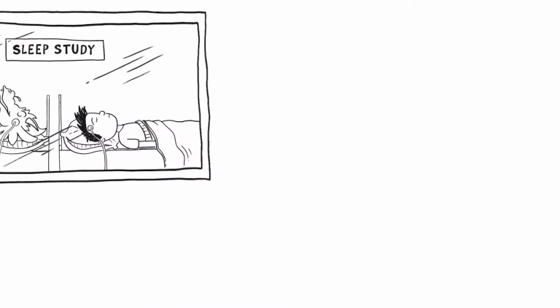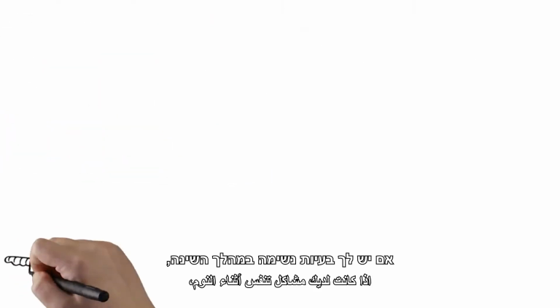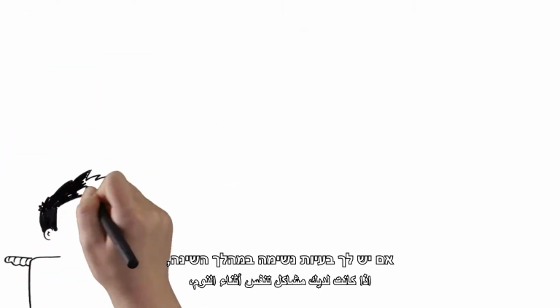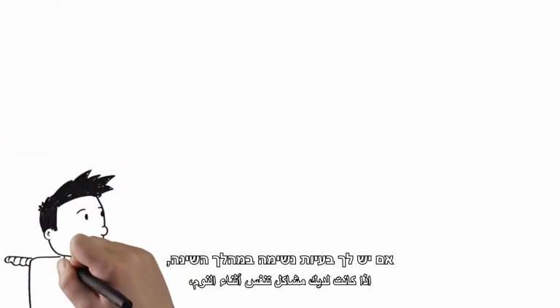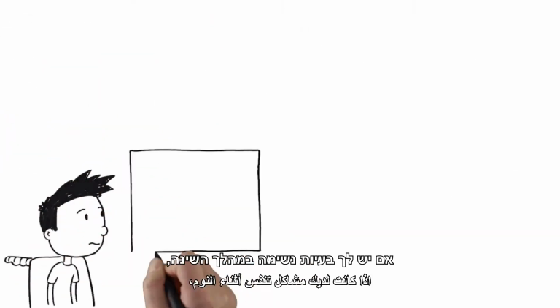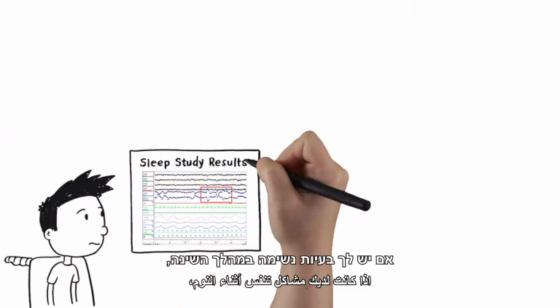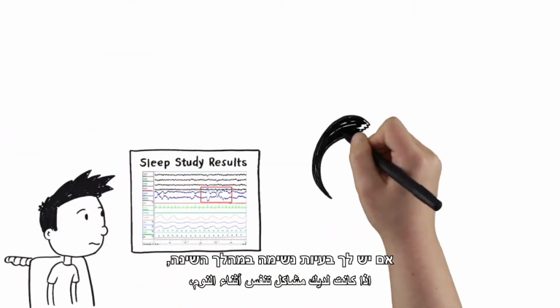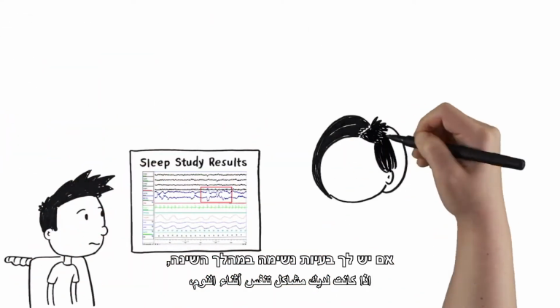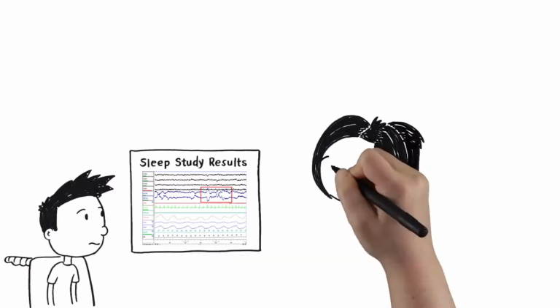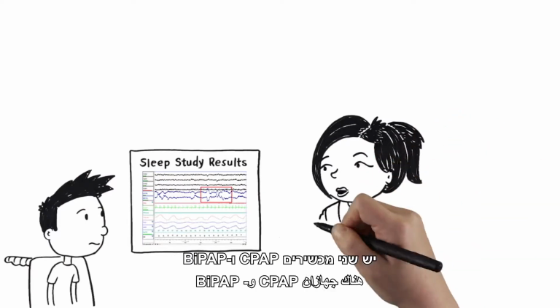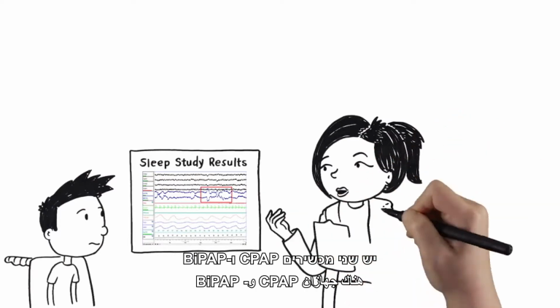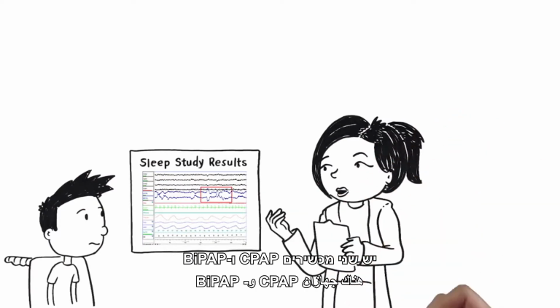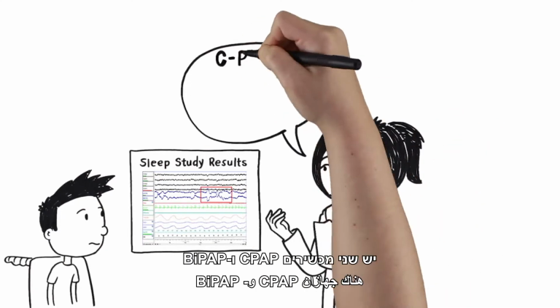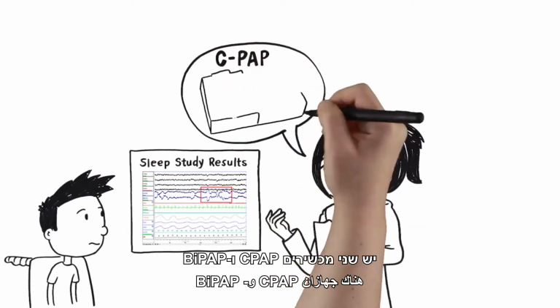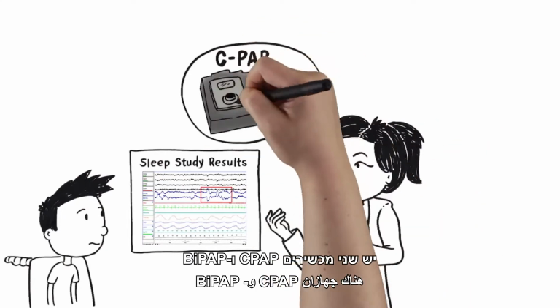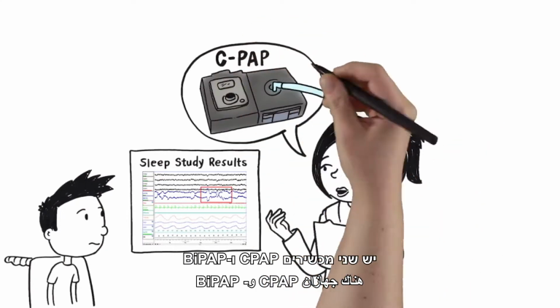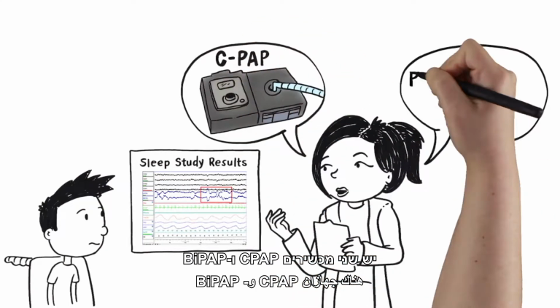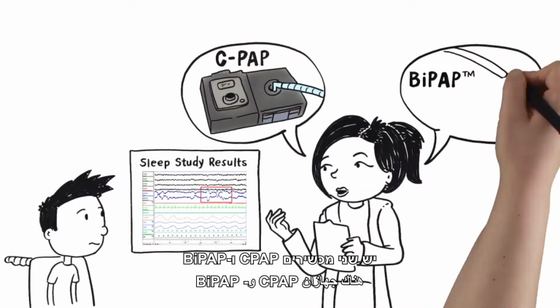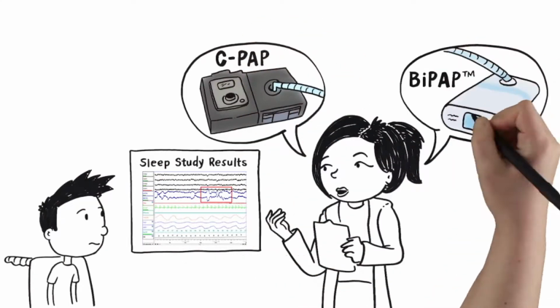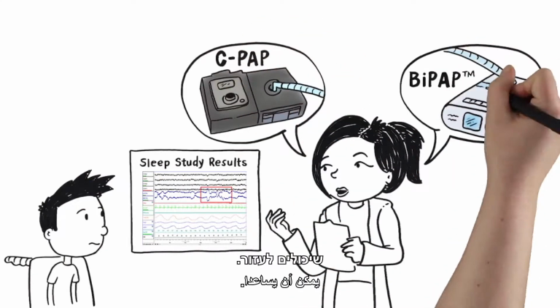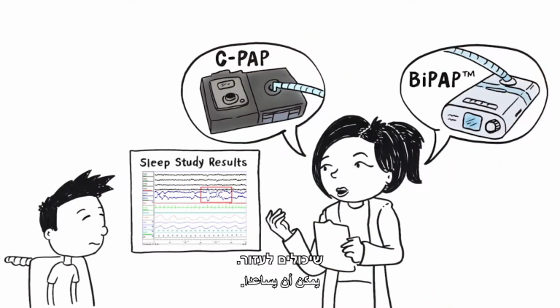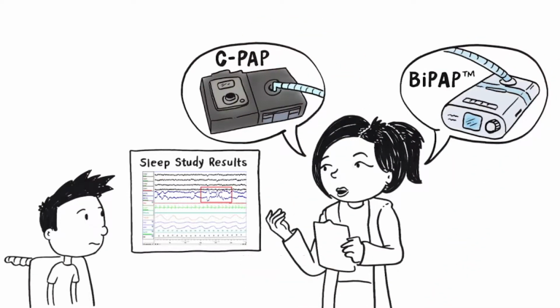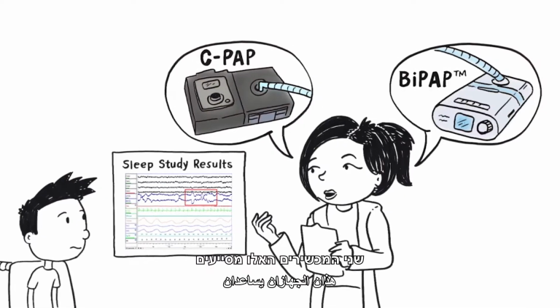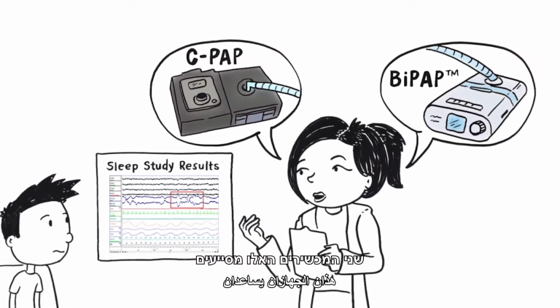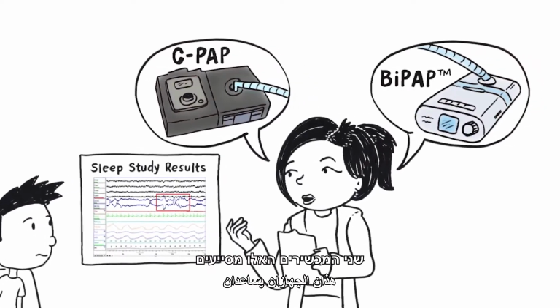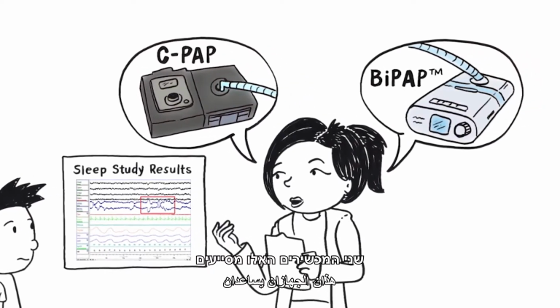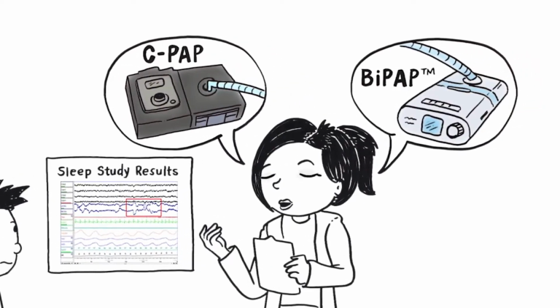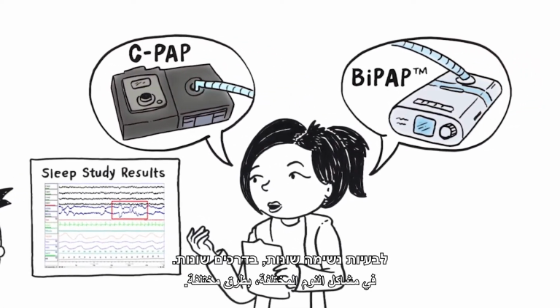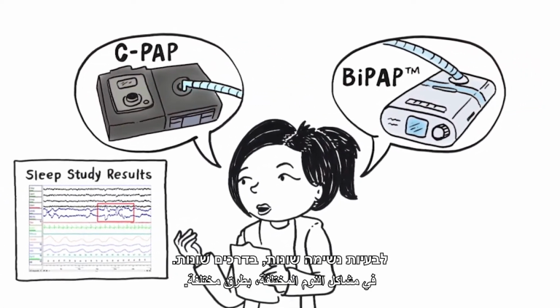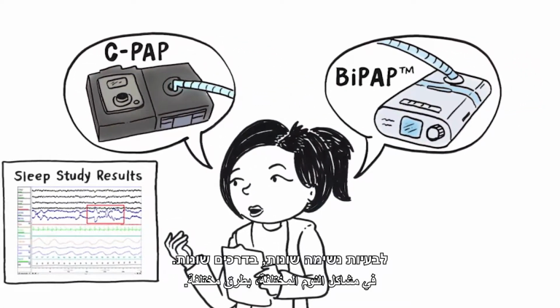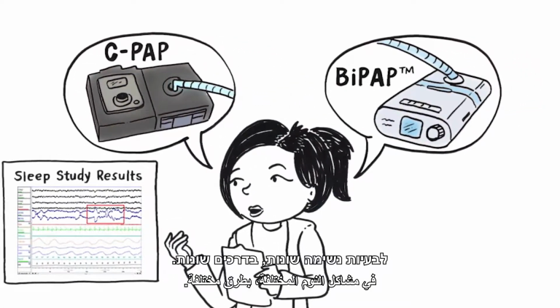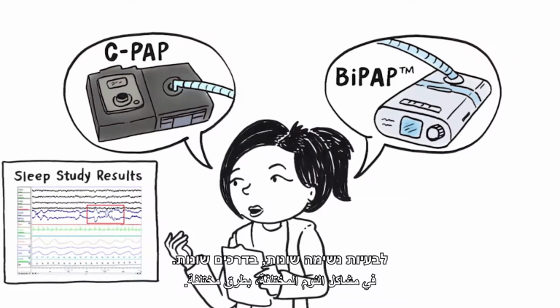If you are having issues with breathing during sleep, there are two machines called CPAP and BiPAP that can help. These two machines assist different breathing issues in different ways.